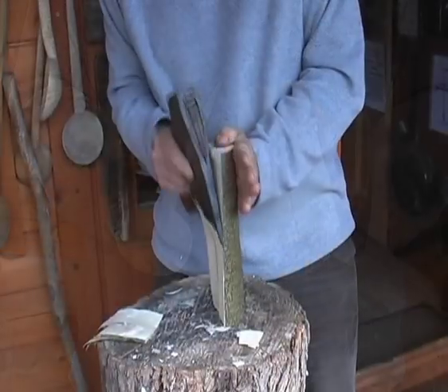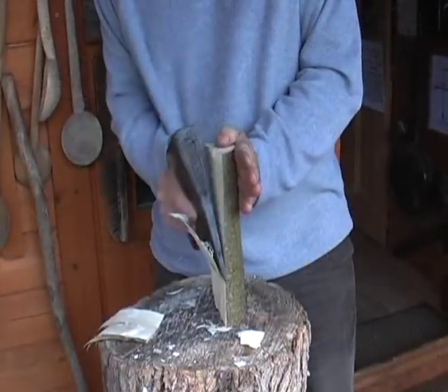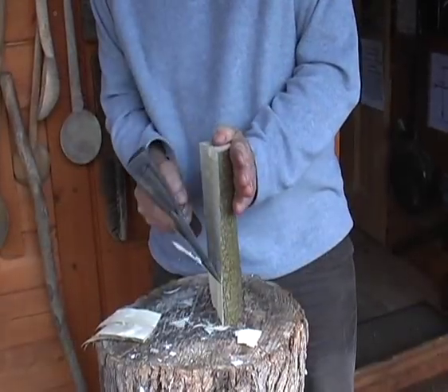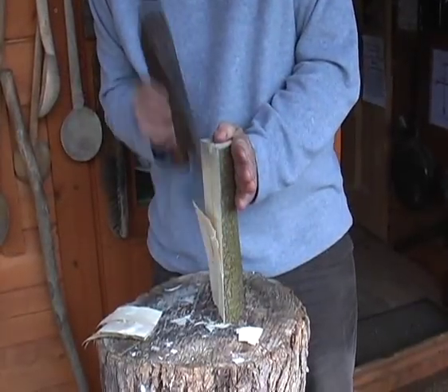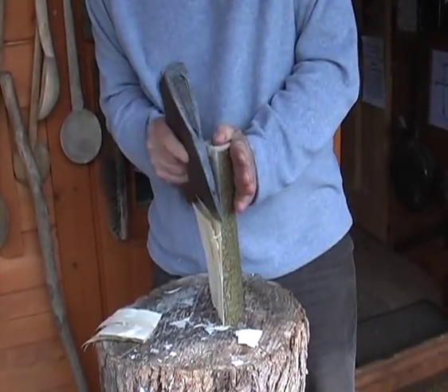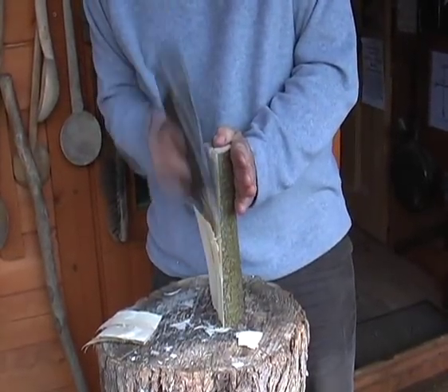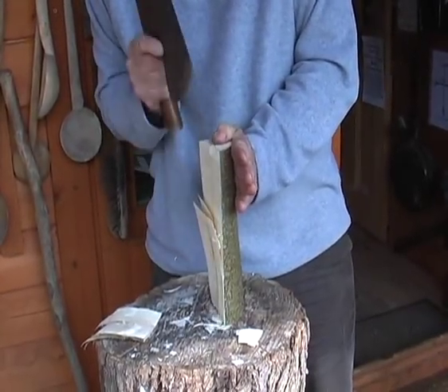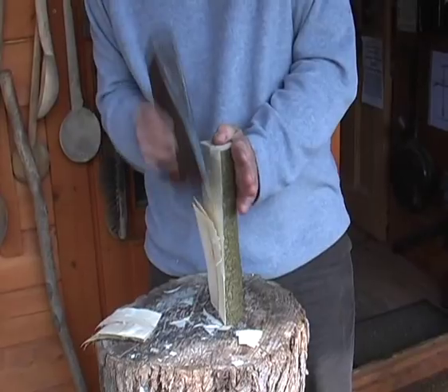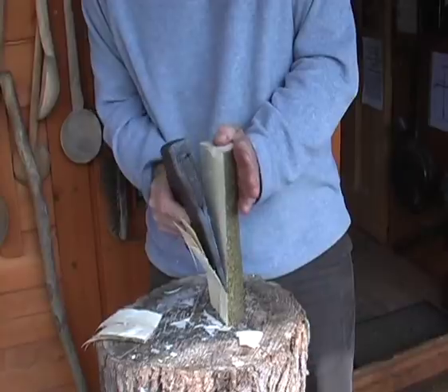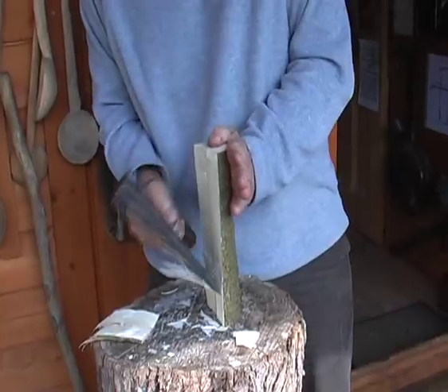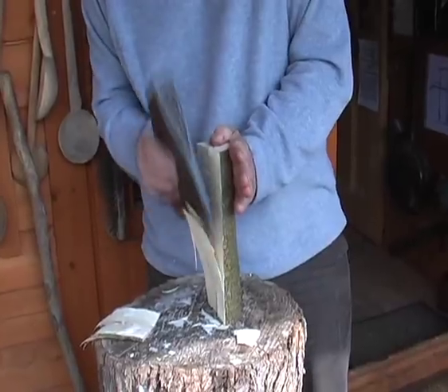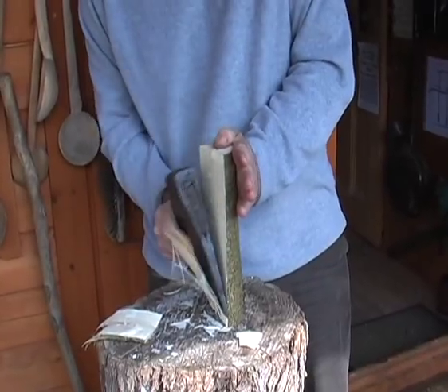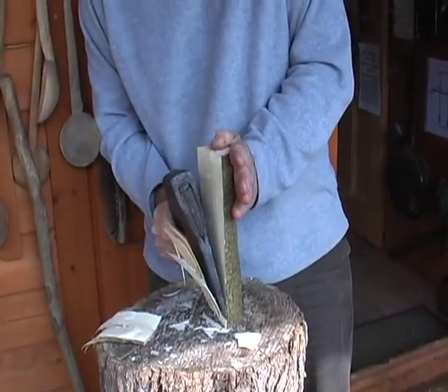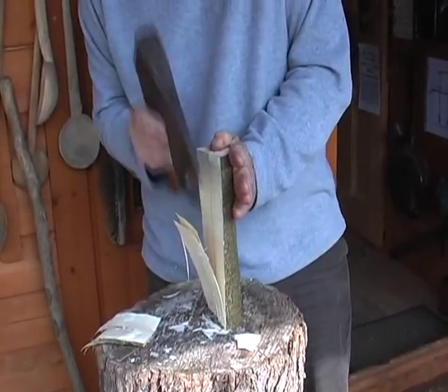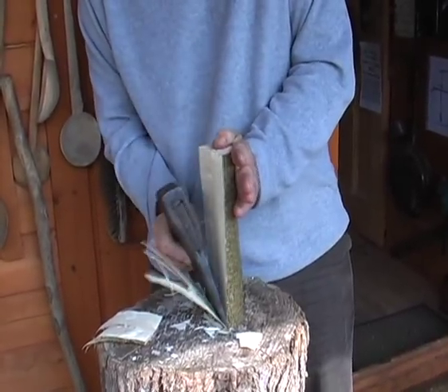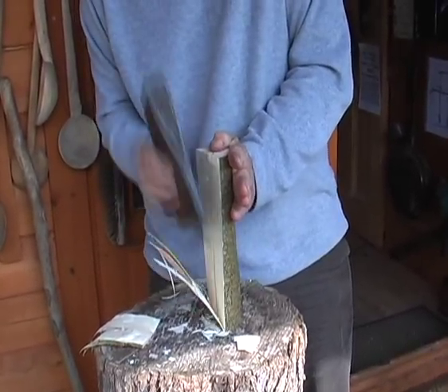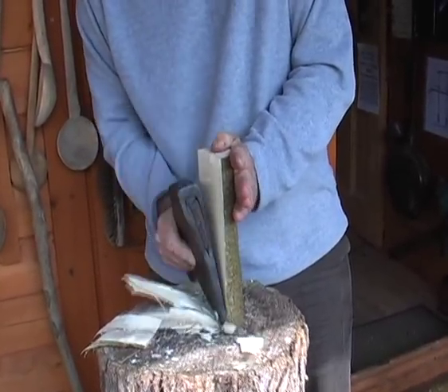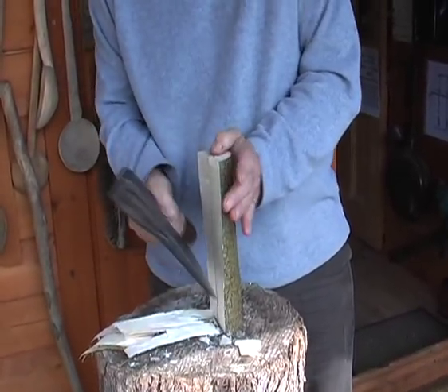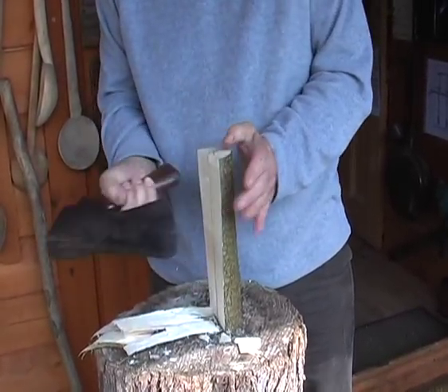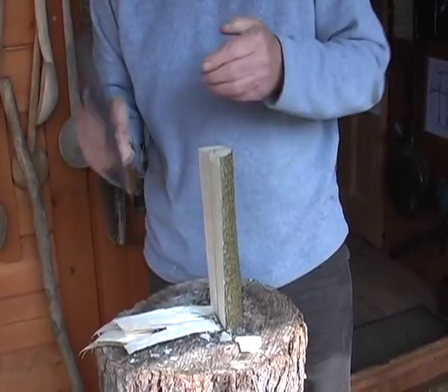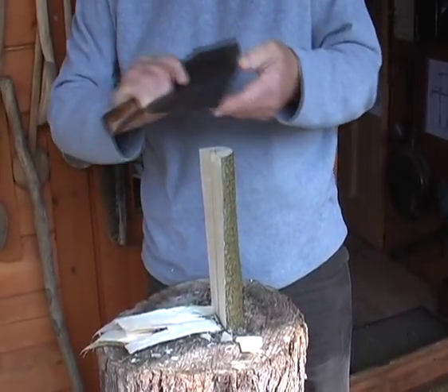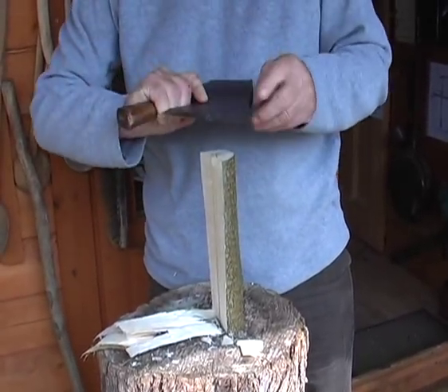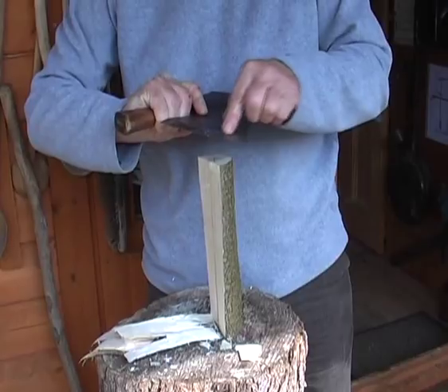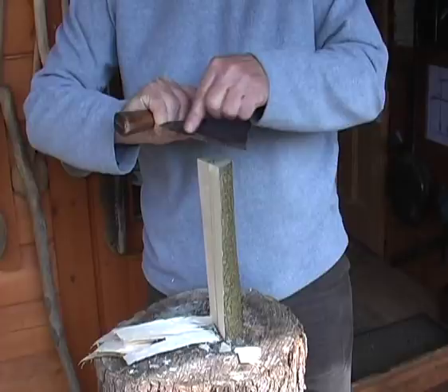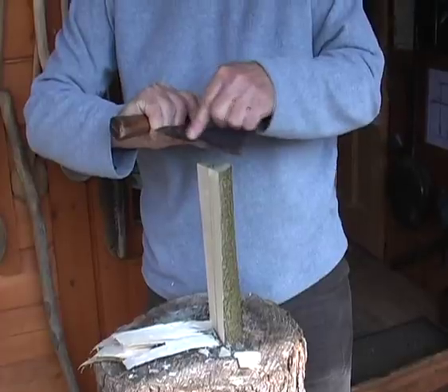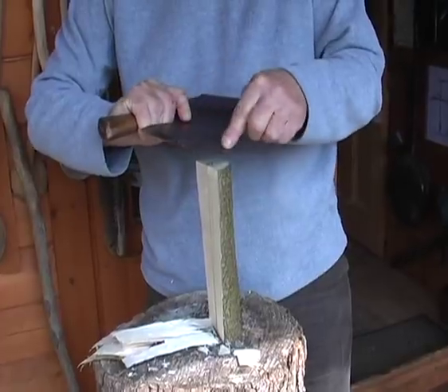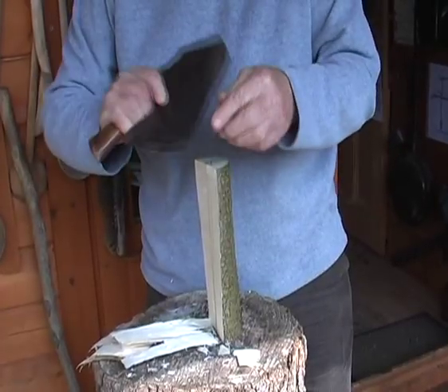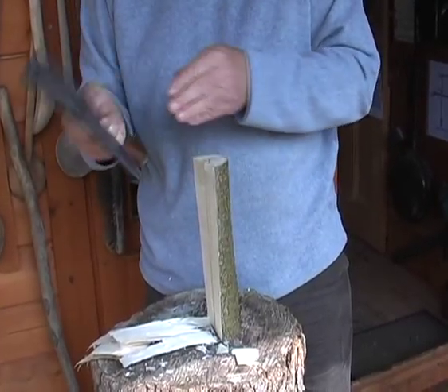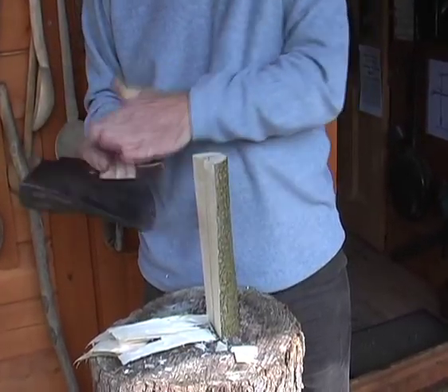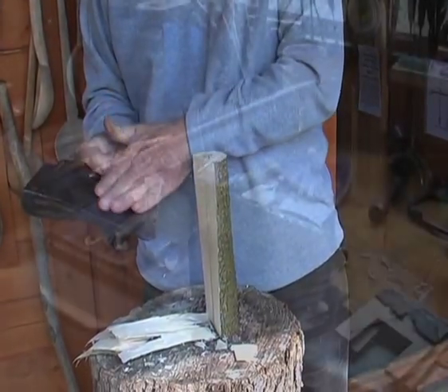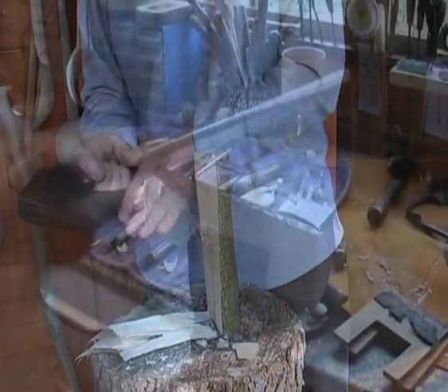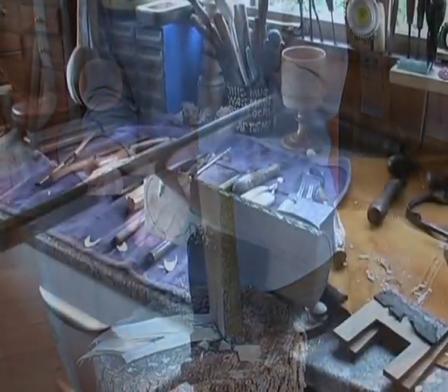Making sure that my hands are well clear of the axe. This is a side axe, so it's bevelled on one side and flat on the other.